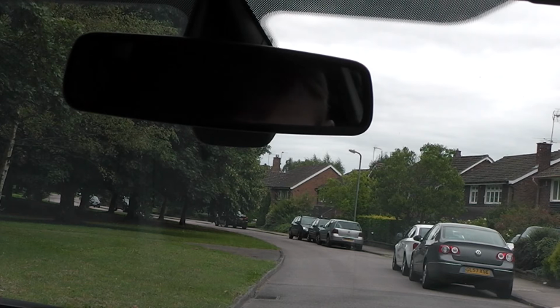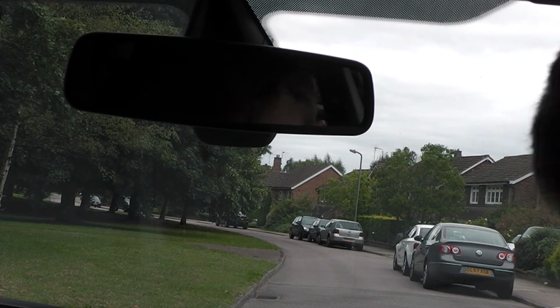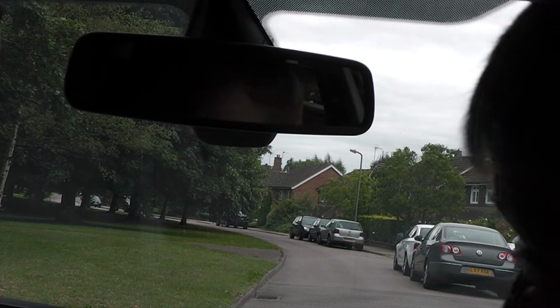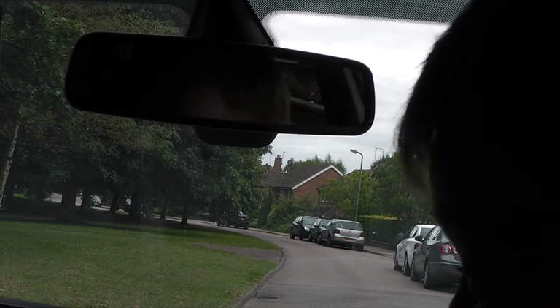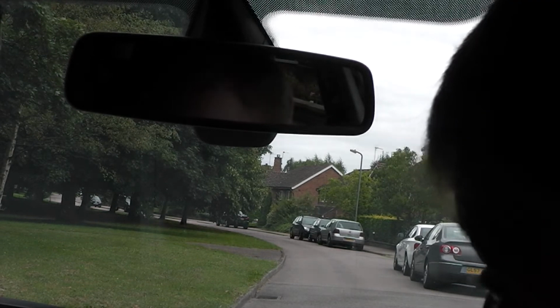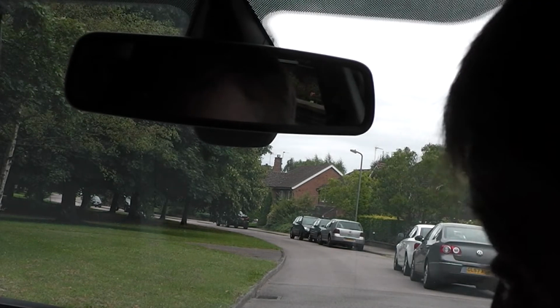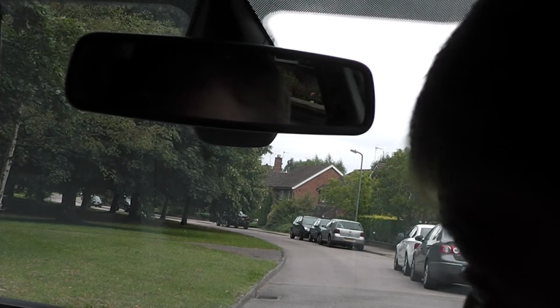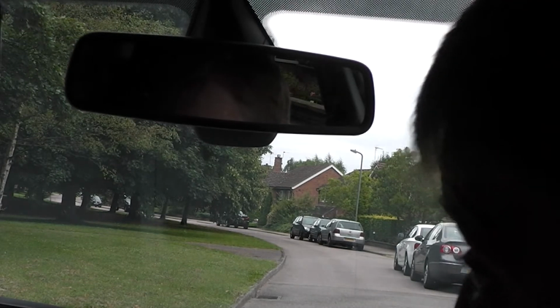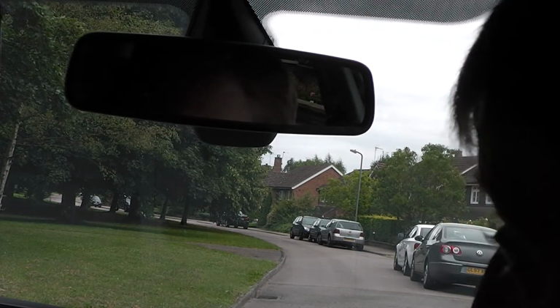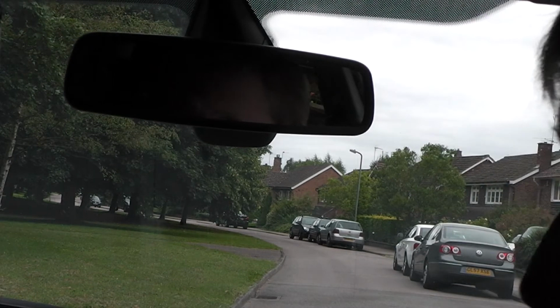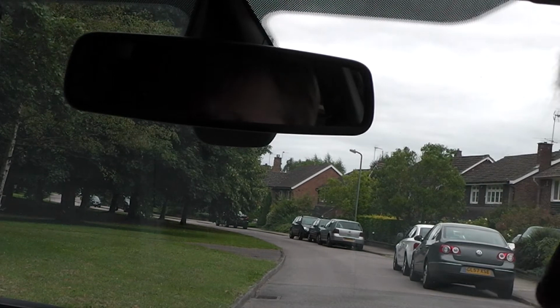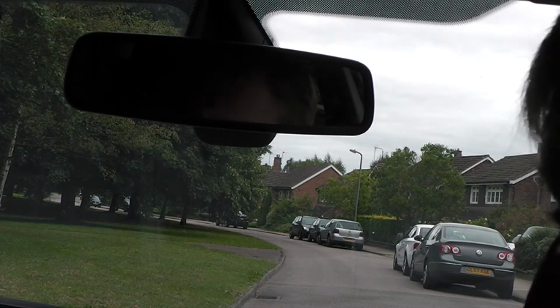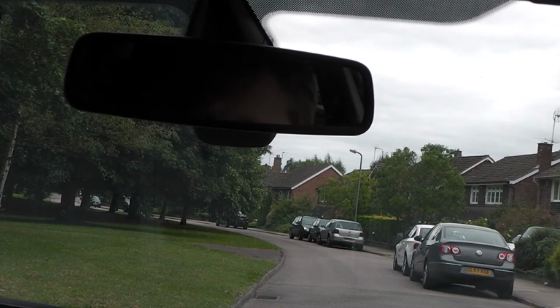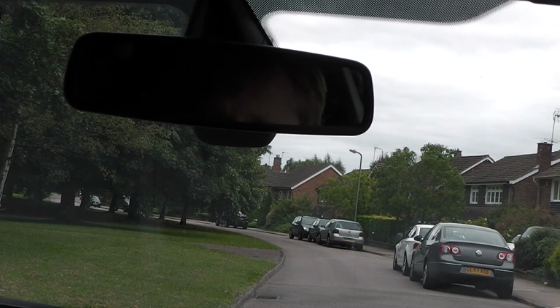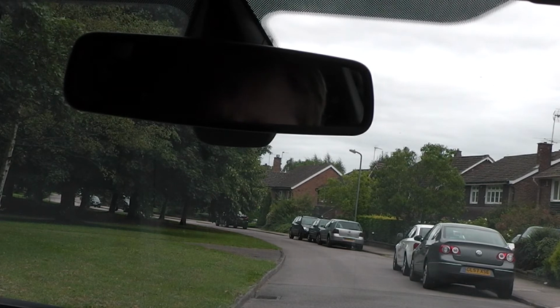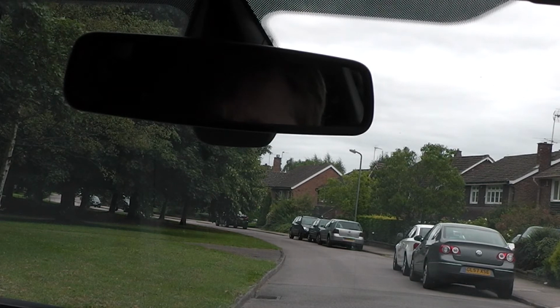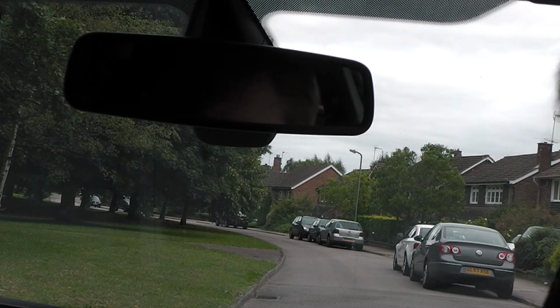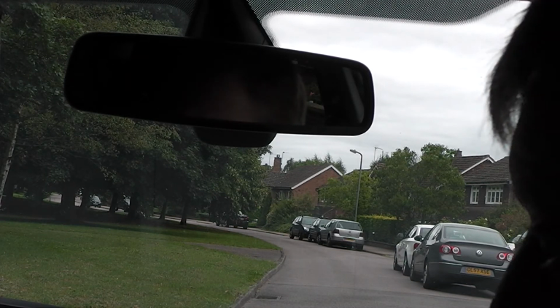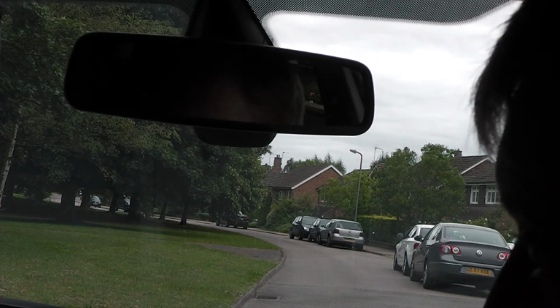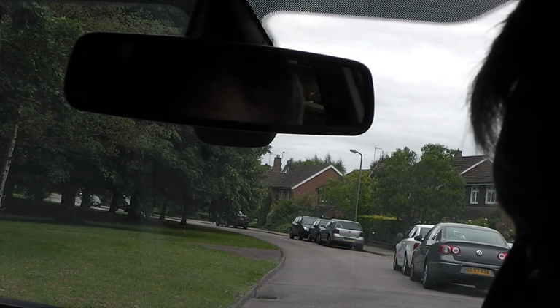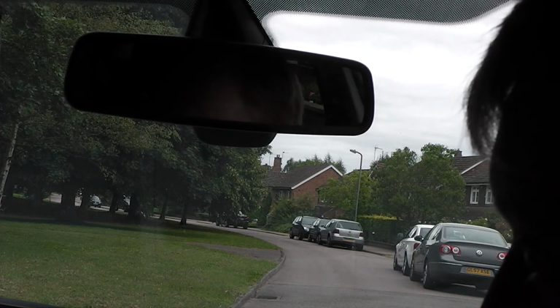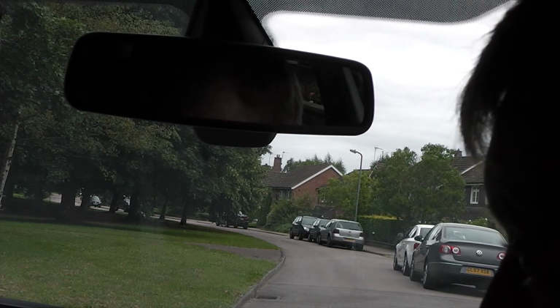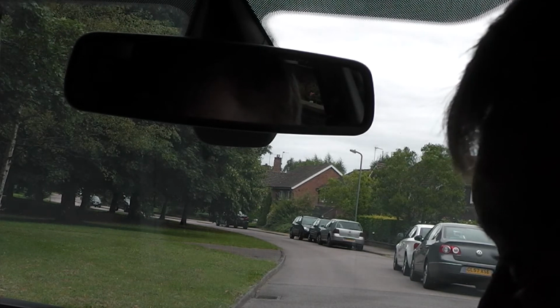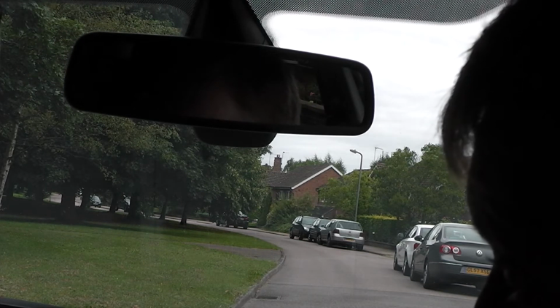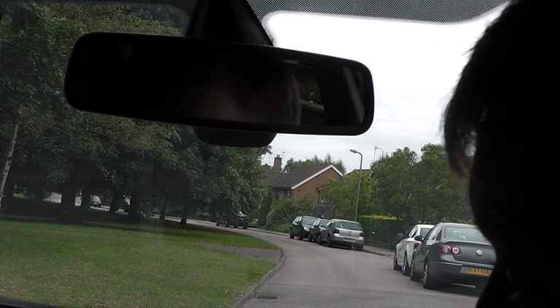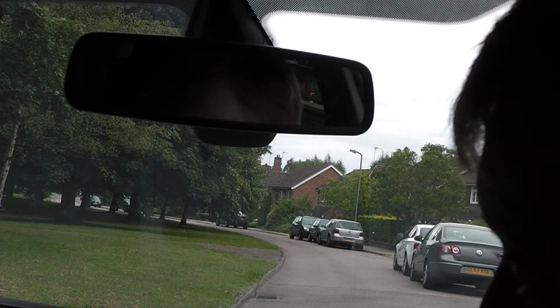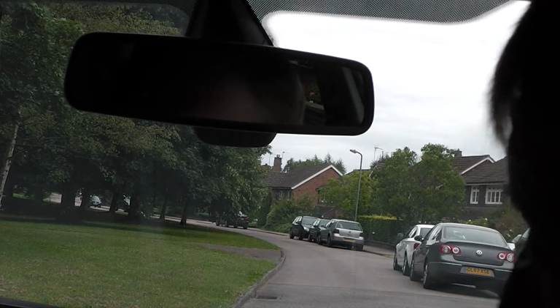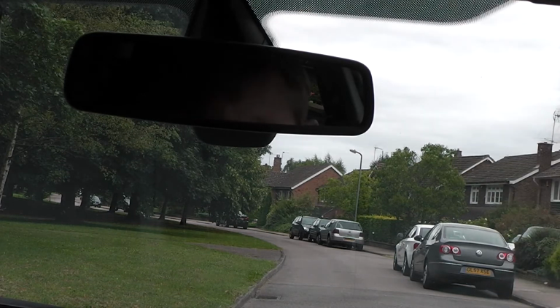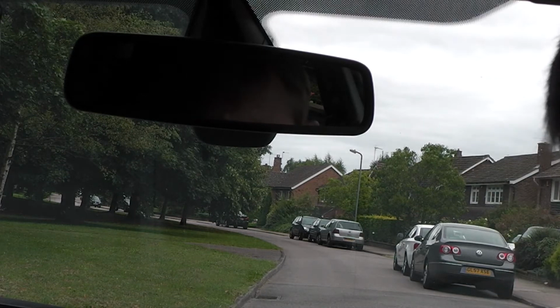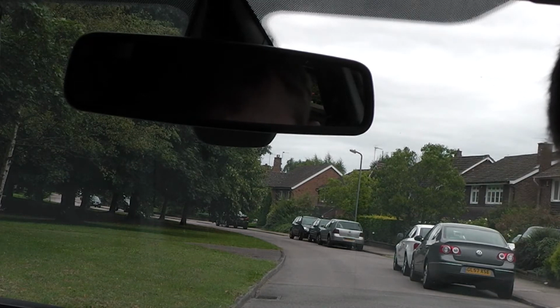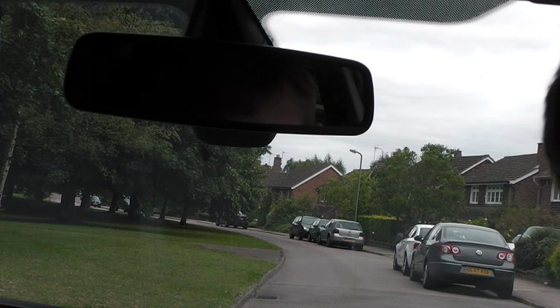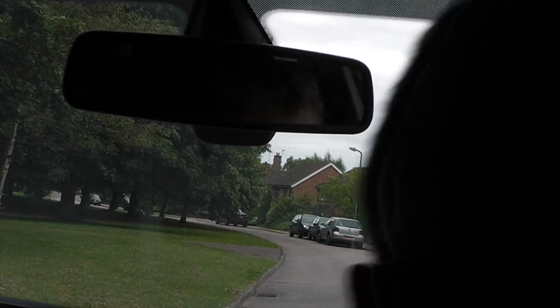So you're going to have to drive to site, and the examiner's going to have to drive to site. On the drive to site, you really want to try and educate them on the use of the foot controls and the use of the hand controls.